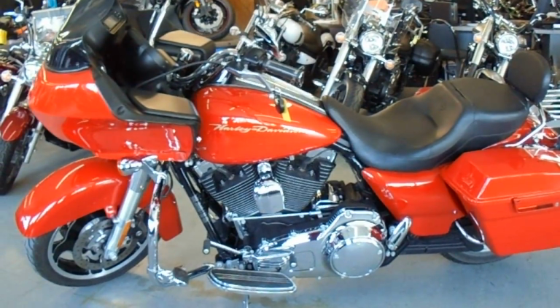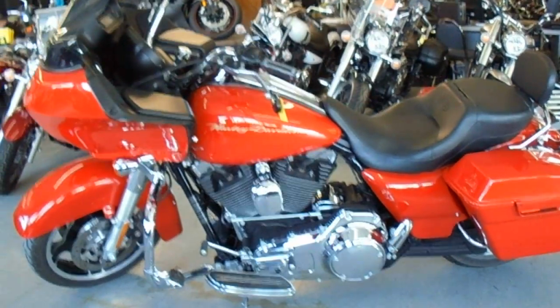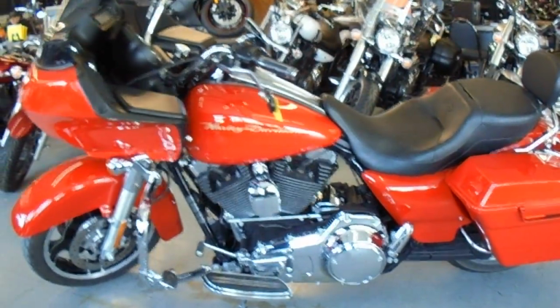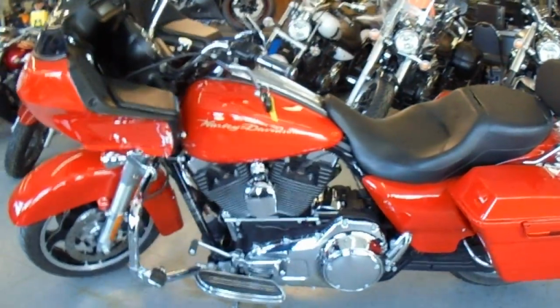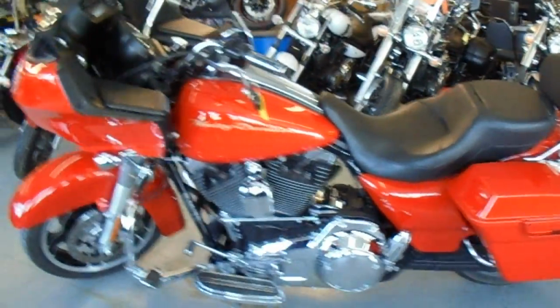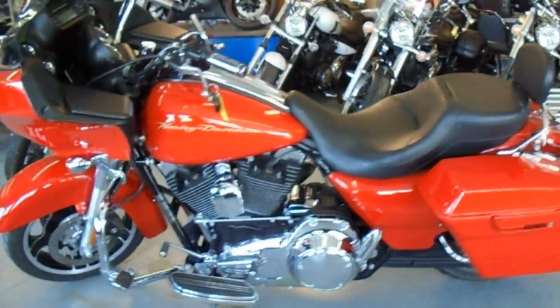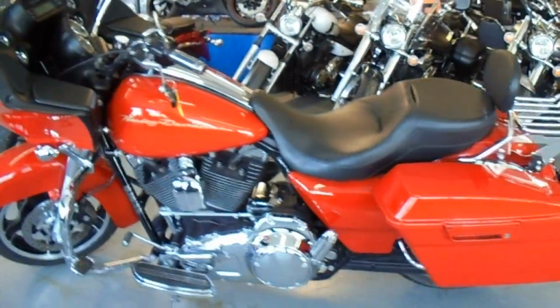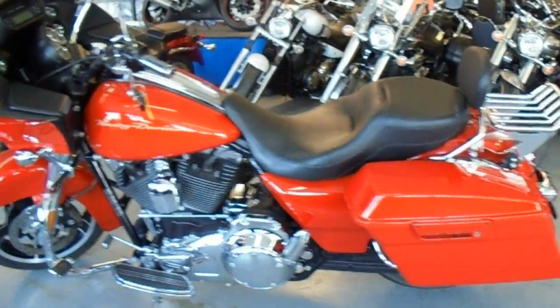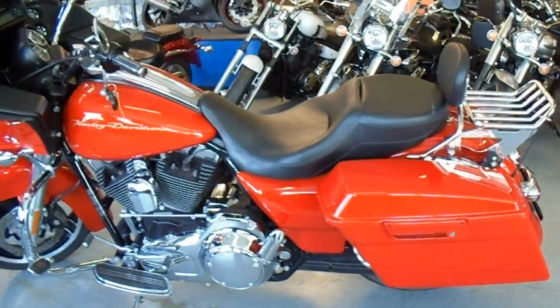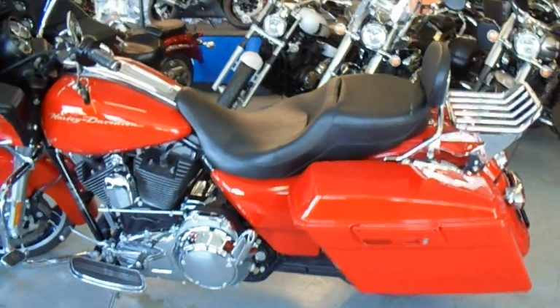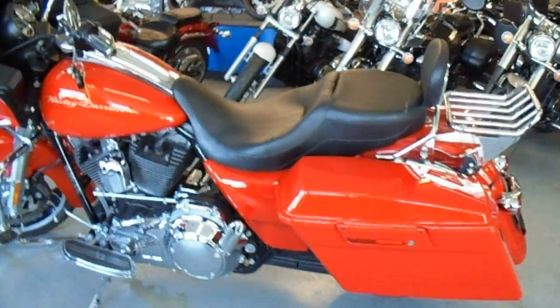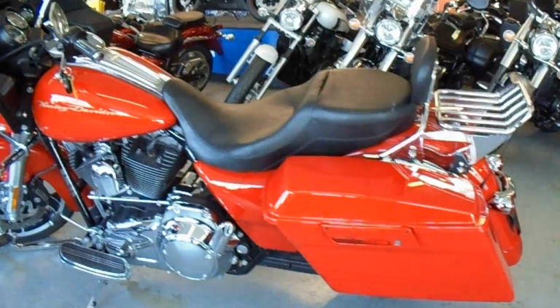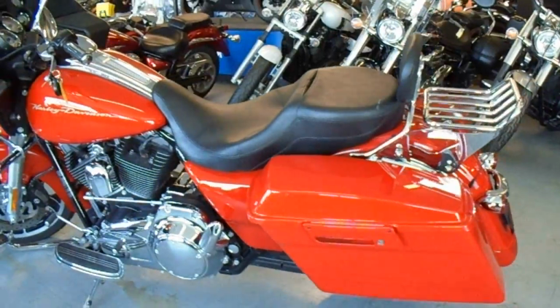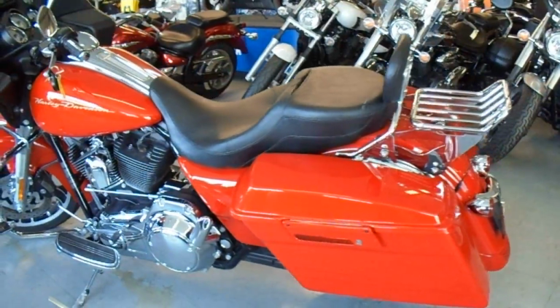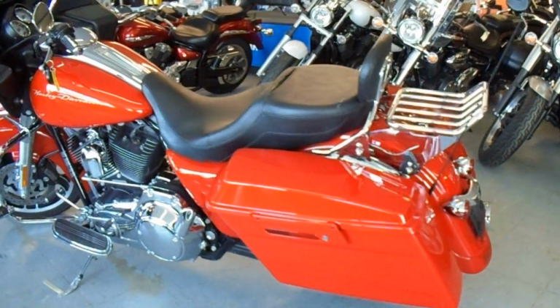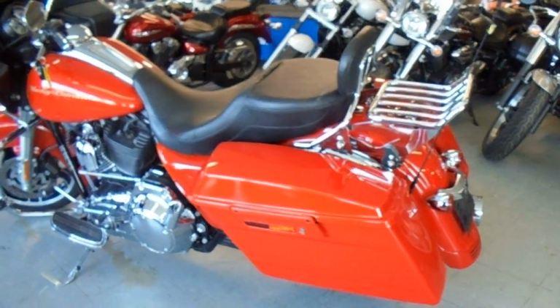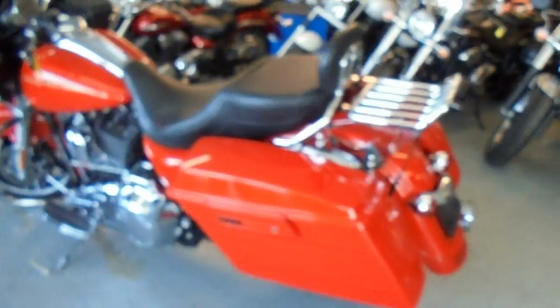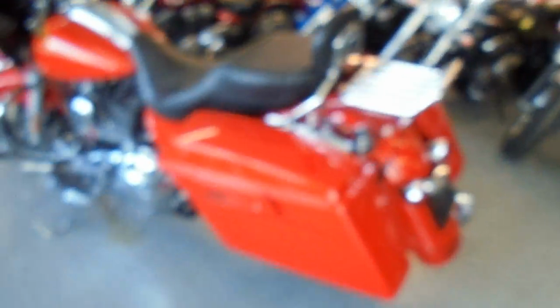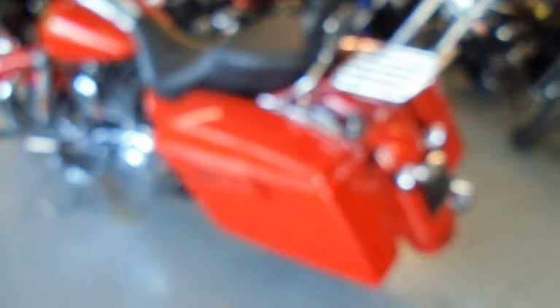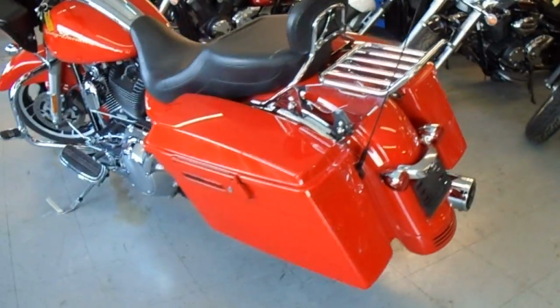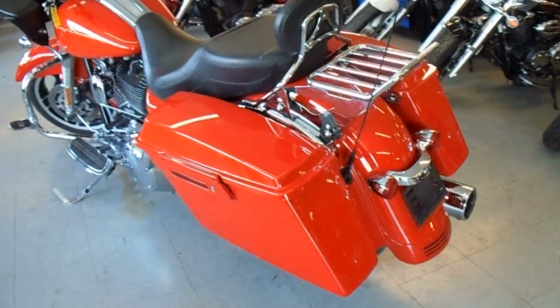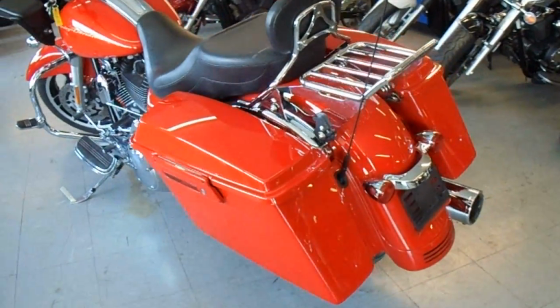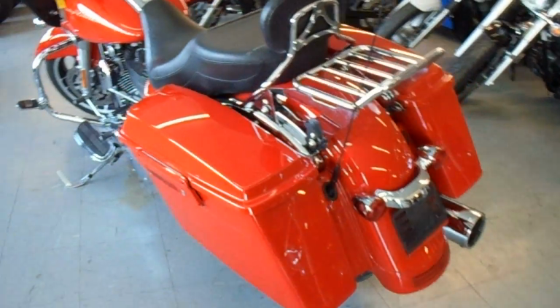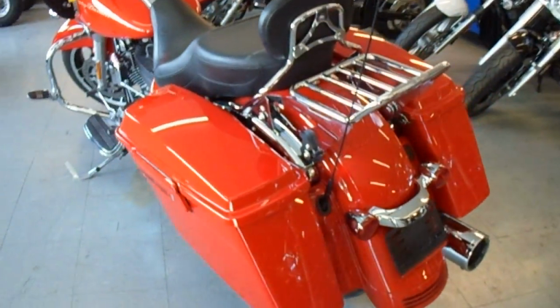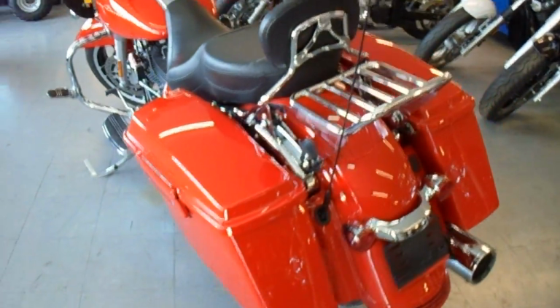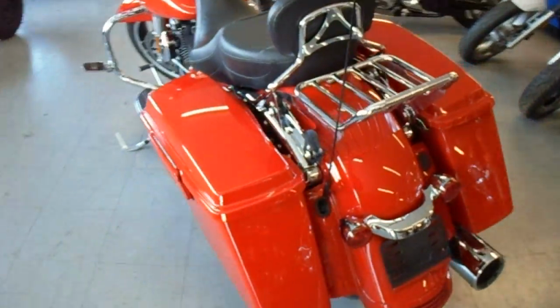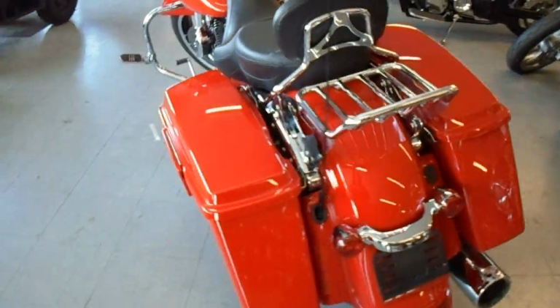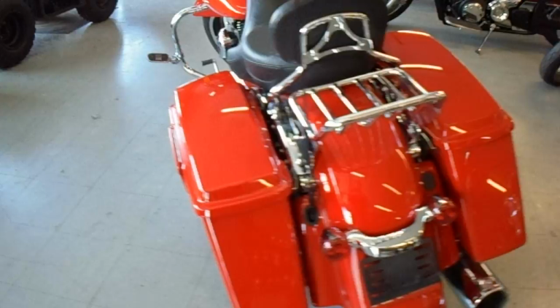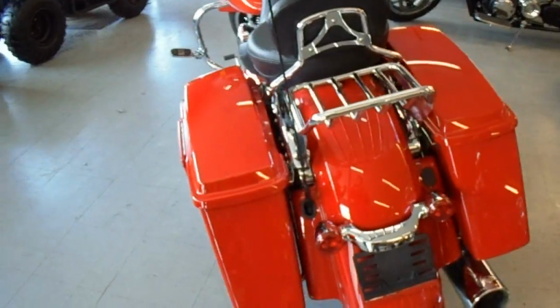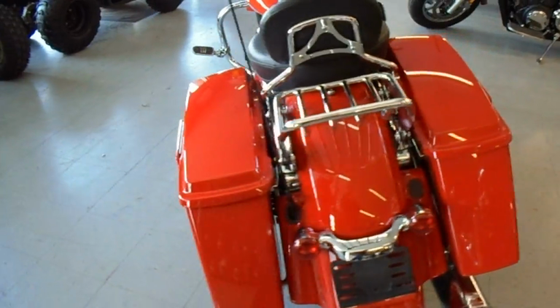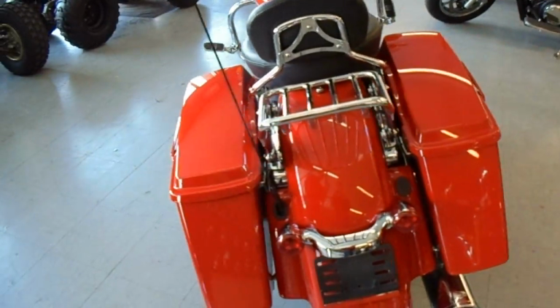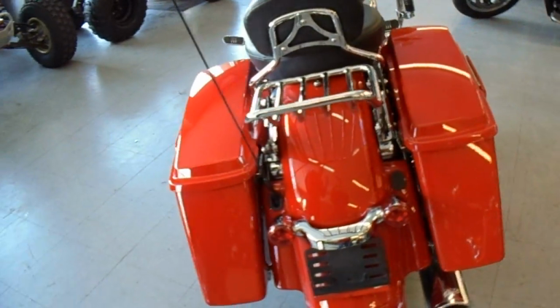Anybody looking for a badass Harley-Davidson, we got one here at Approval Power Sports. It's a 2010 Road Glide Custom for sale for only $249 a month.